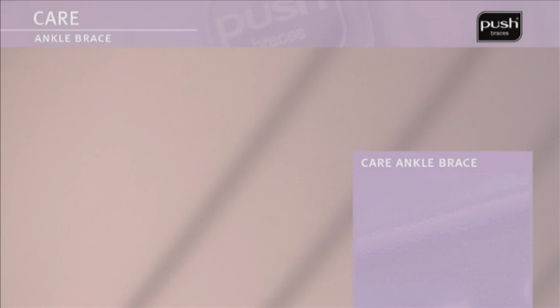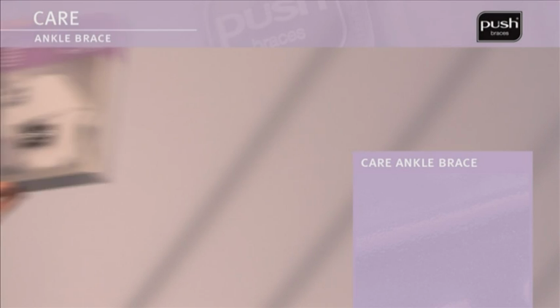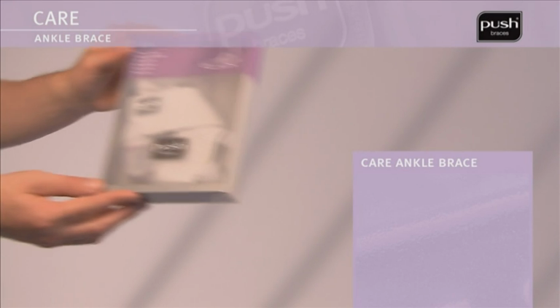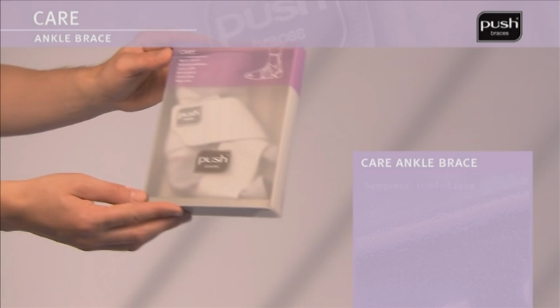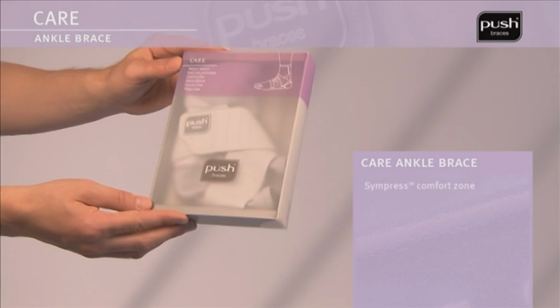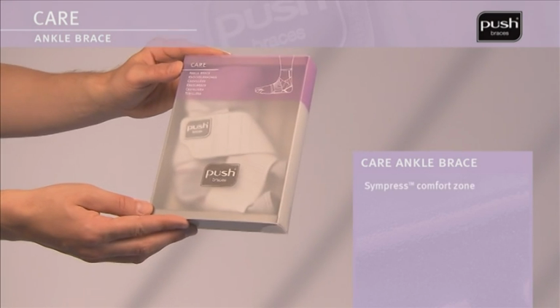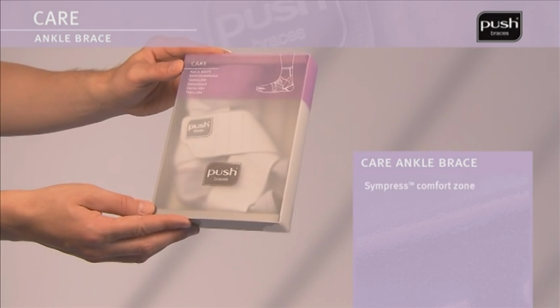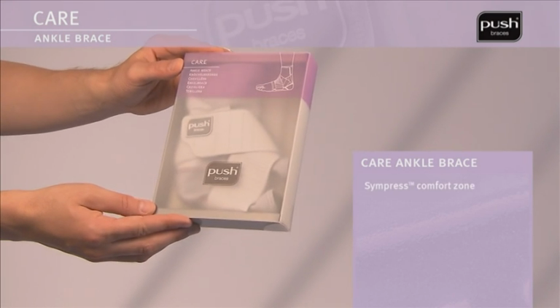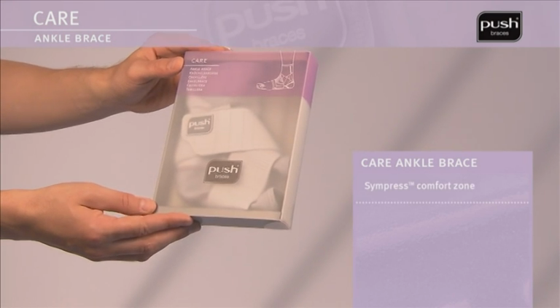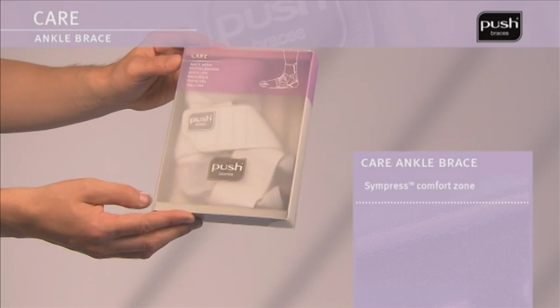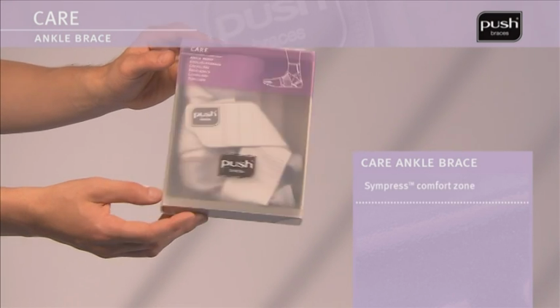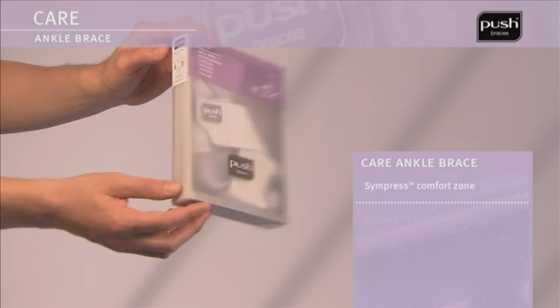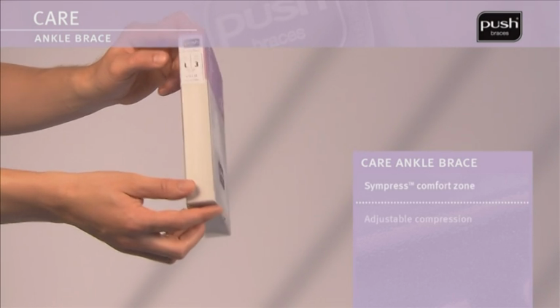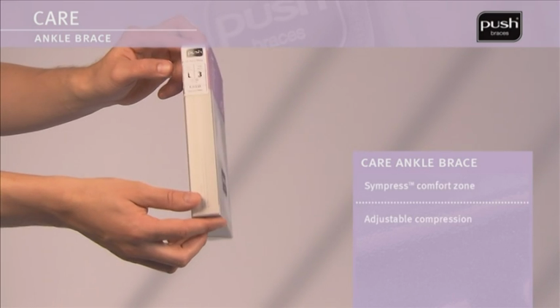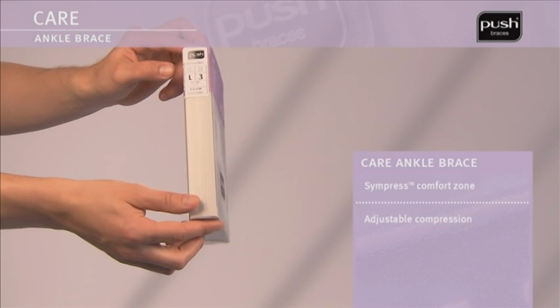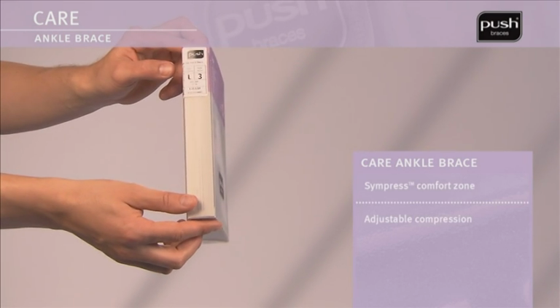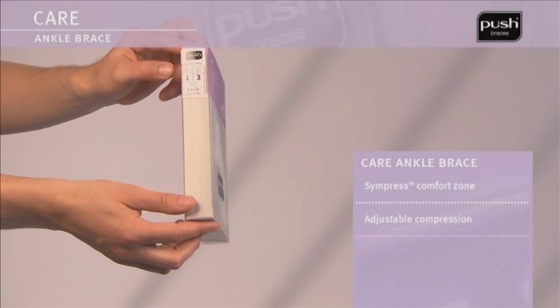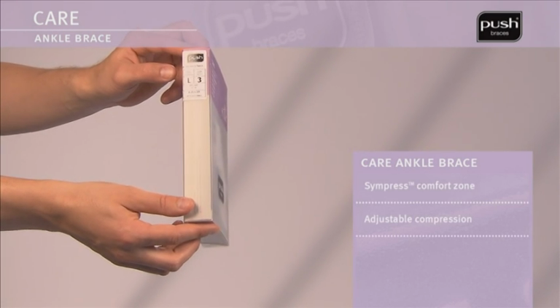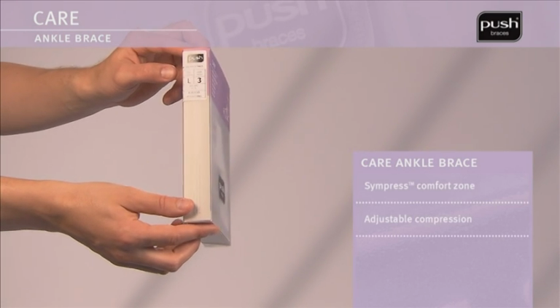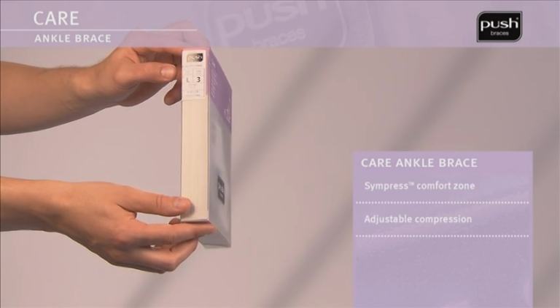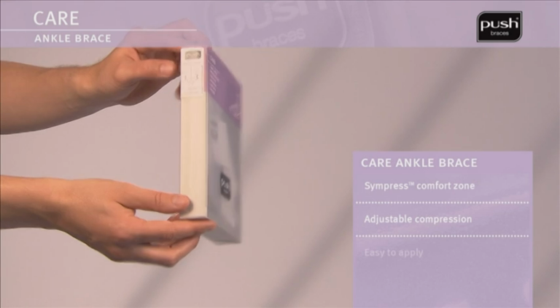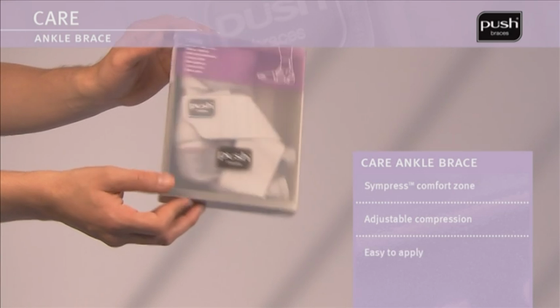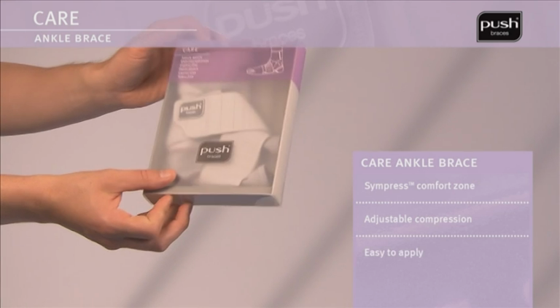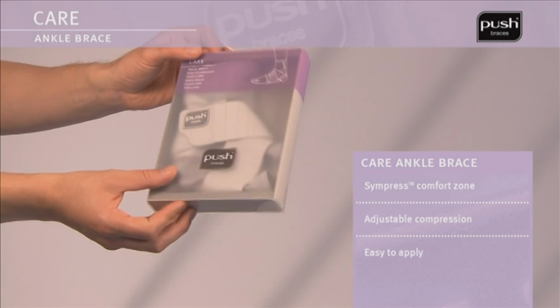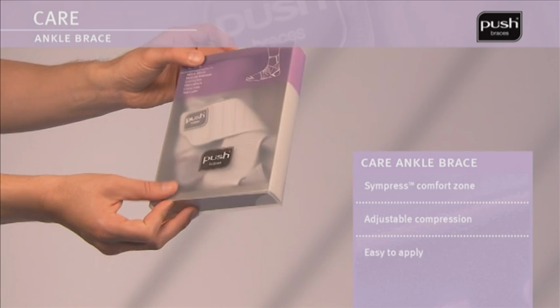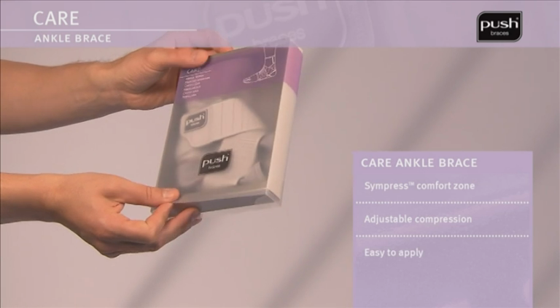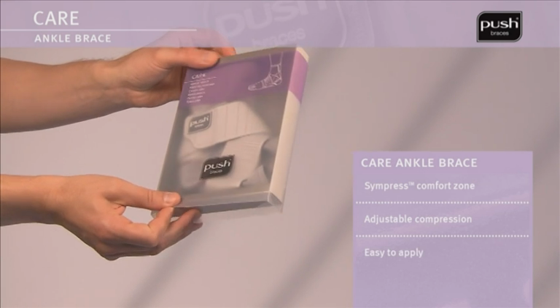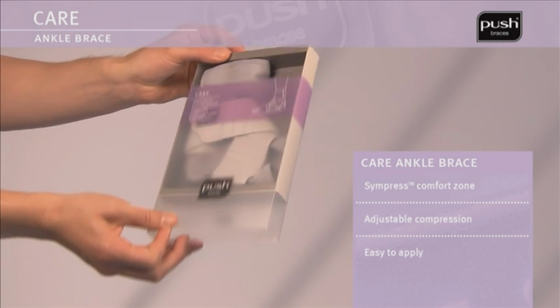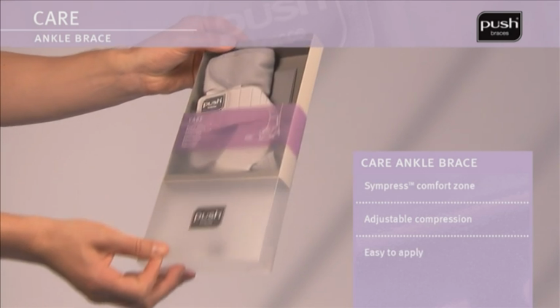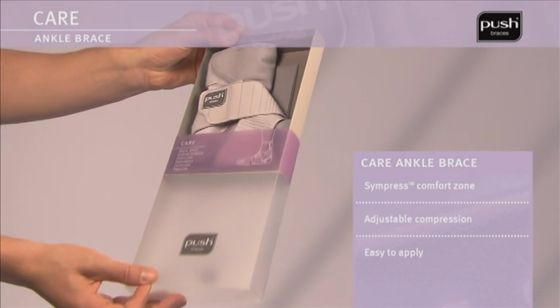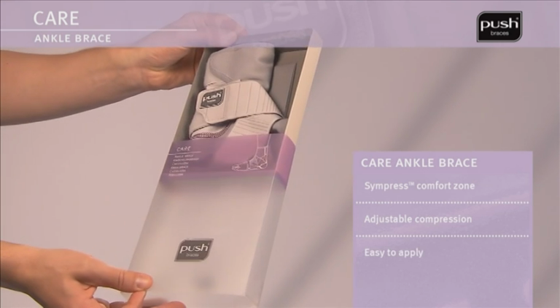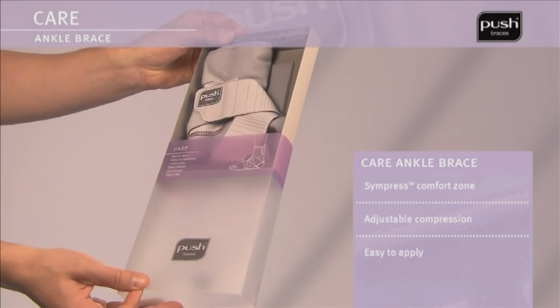The Push Care Ankle Brace provides compression around the ankle, thus improving the sense of stability of the joint.